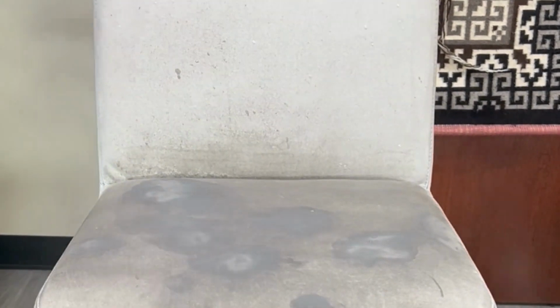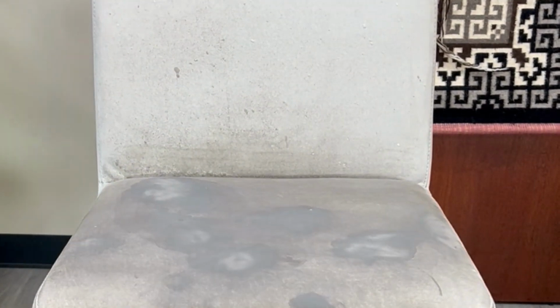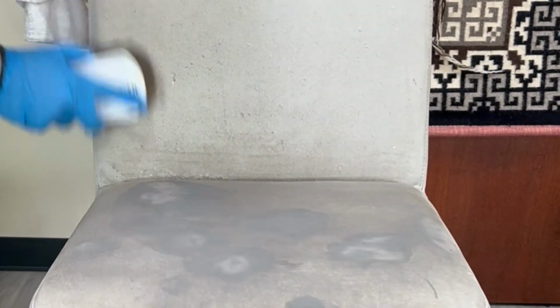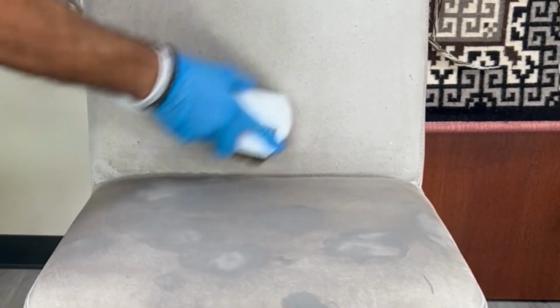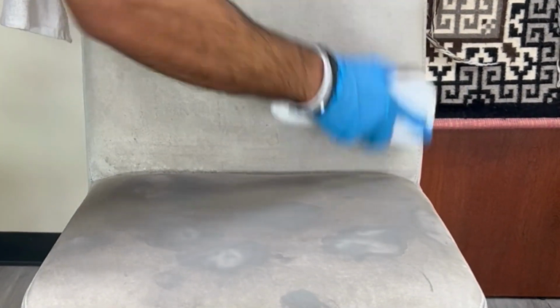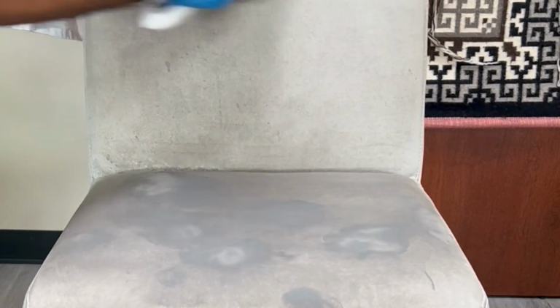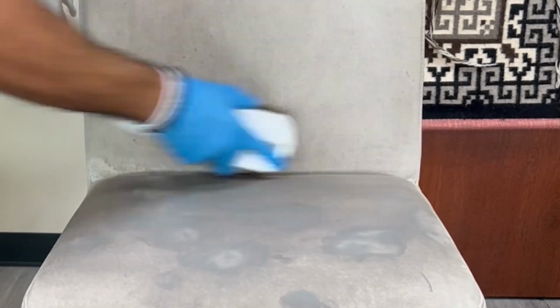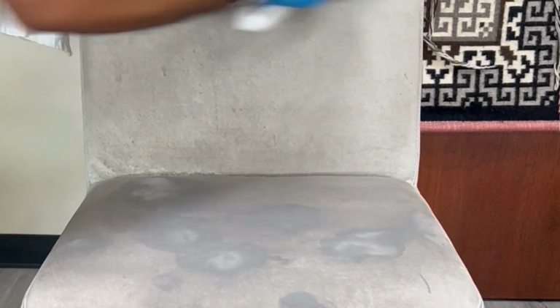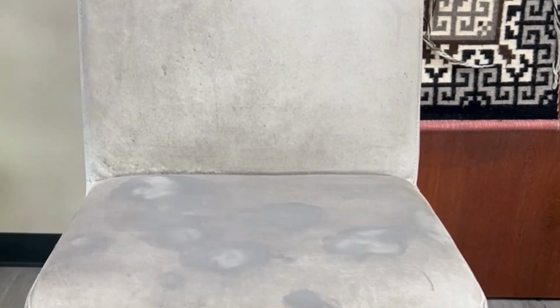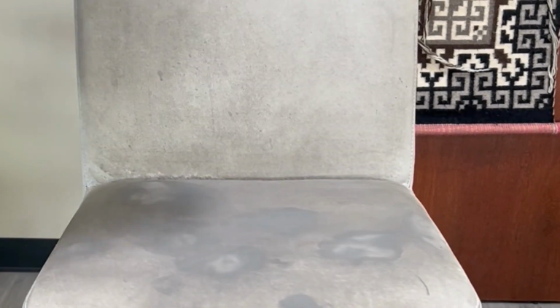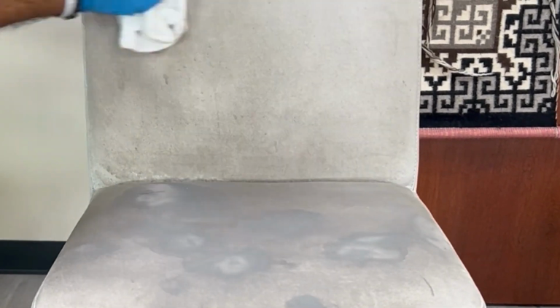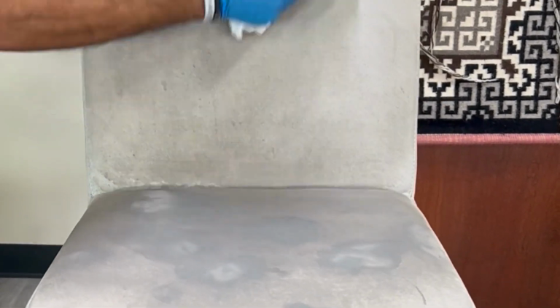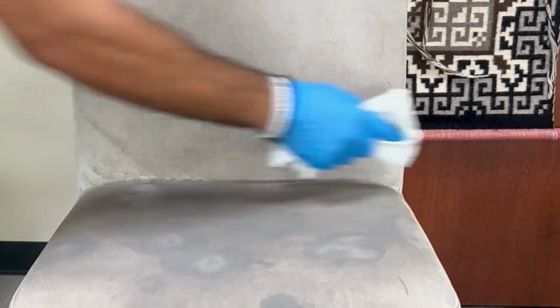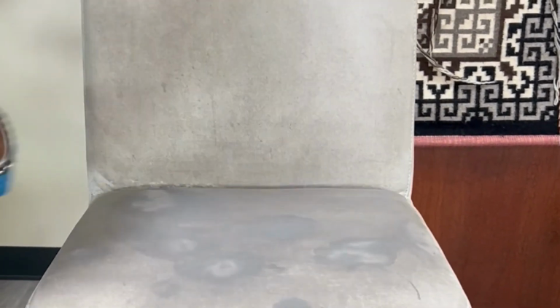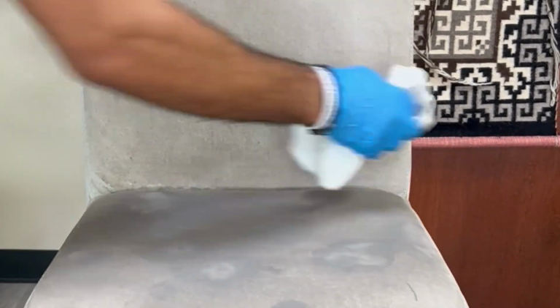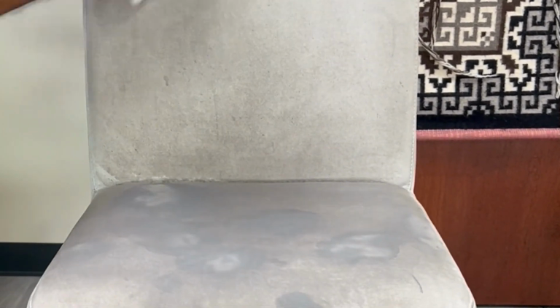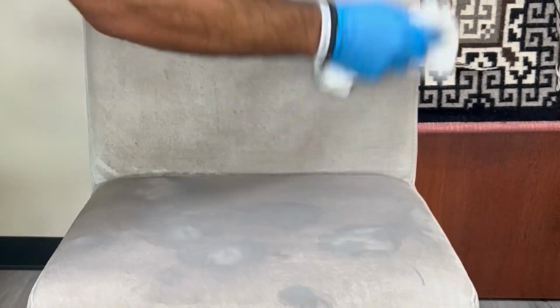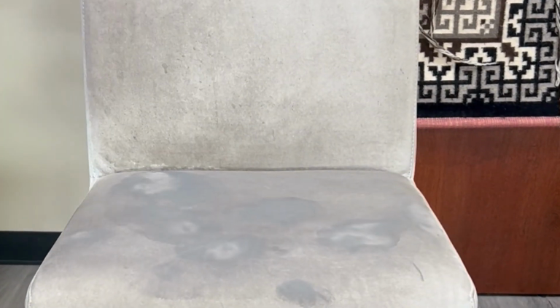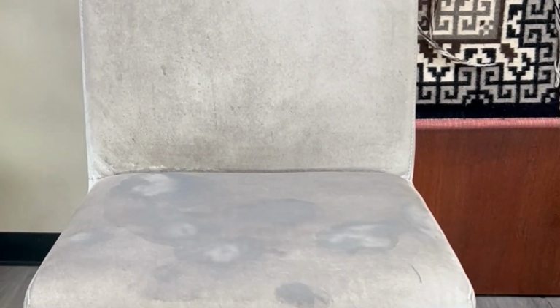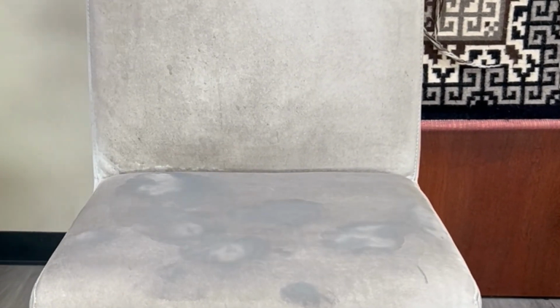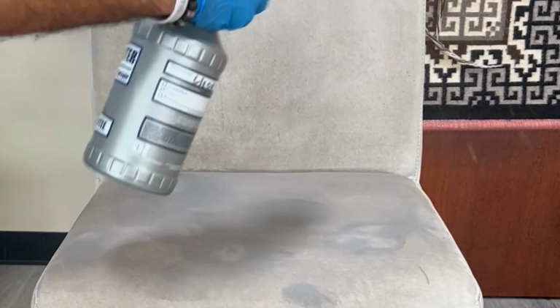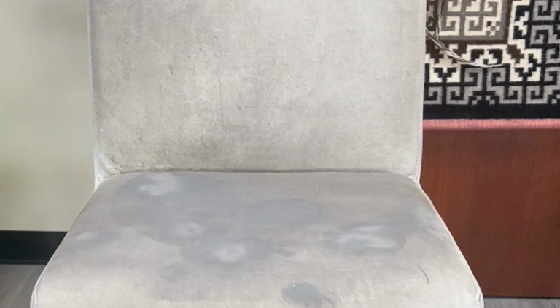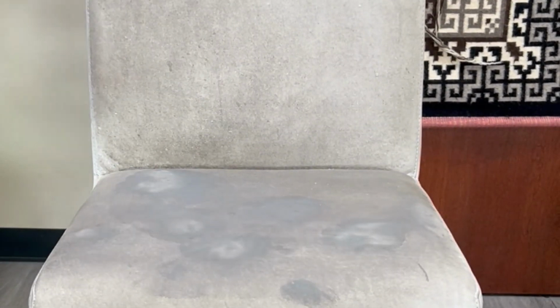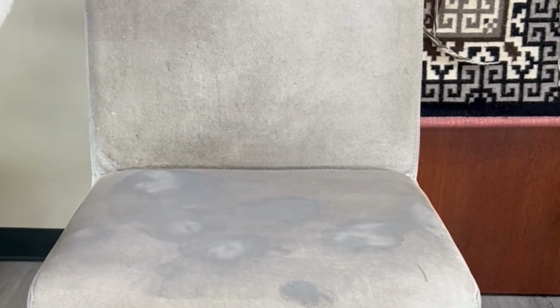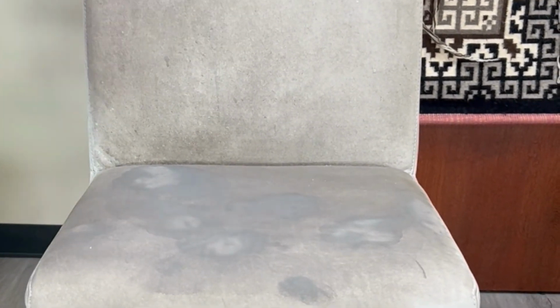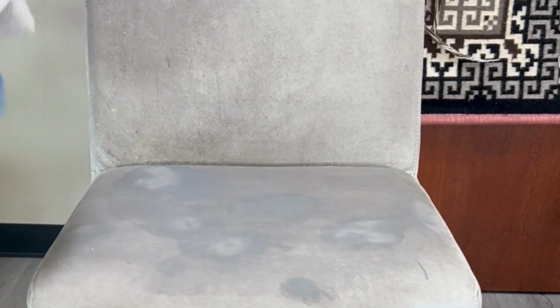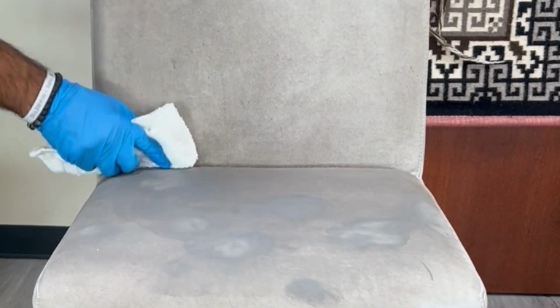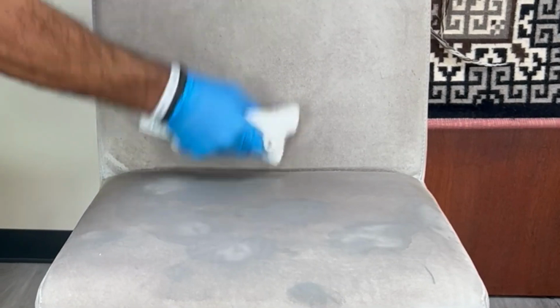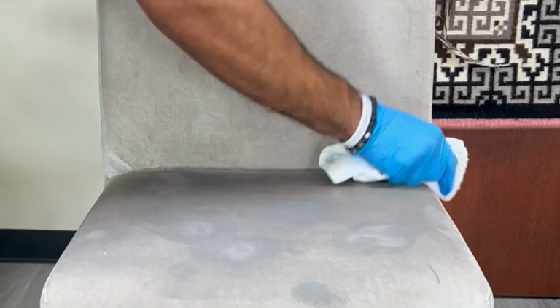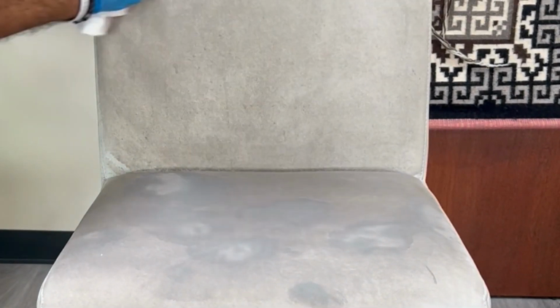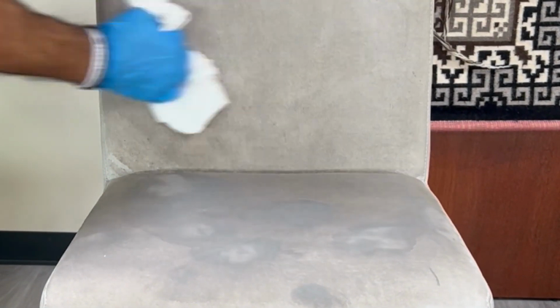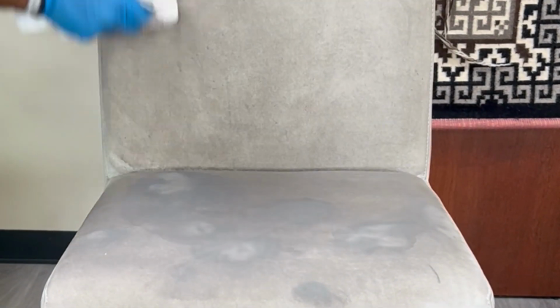Now as you can see, when I started on the seat cushion, the areas where we used the leather degreaser or any kind of pre-treatment are going to absorb the cleaner a lot faster, and it's going to look like a lot of water rings. Do not be concerned — they usually dry out fairly well.